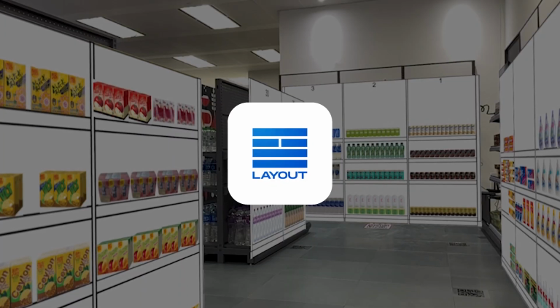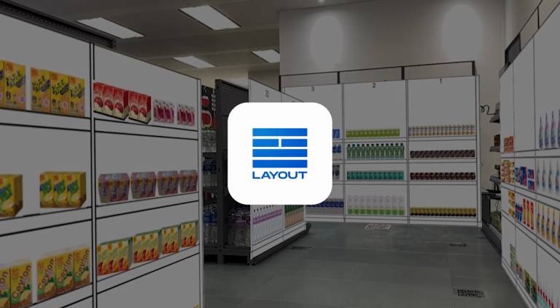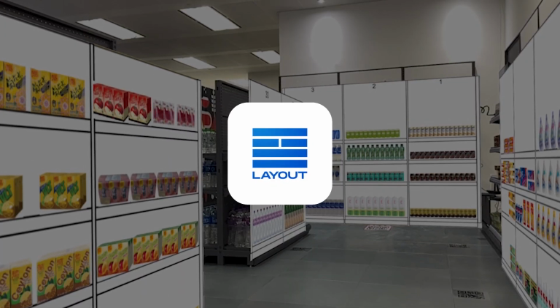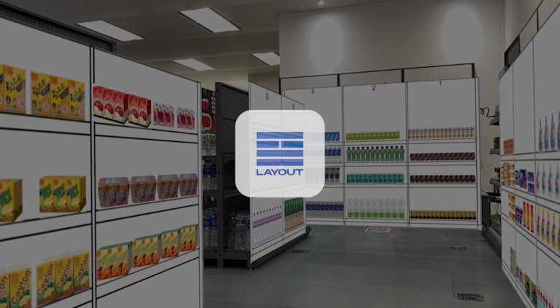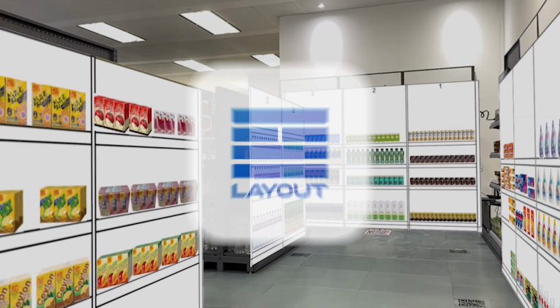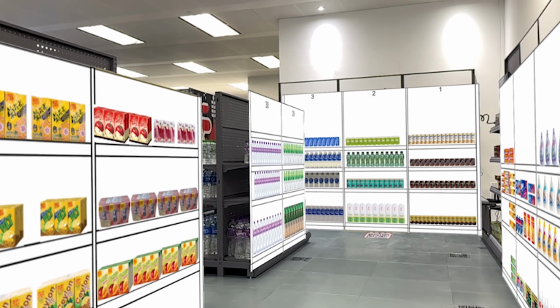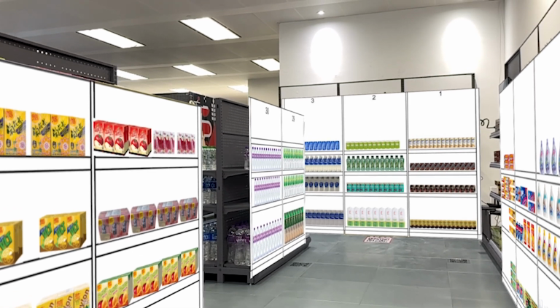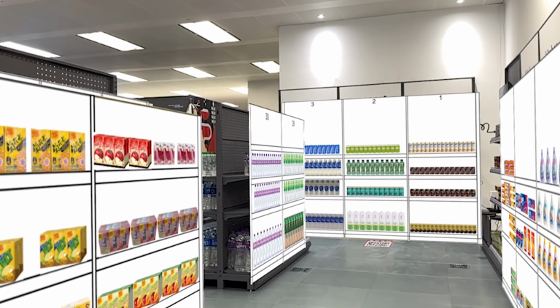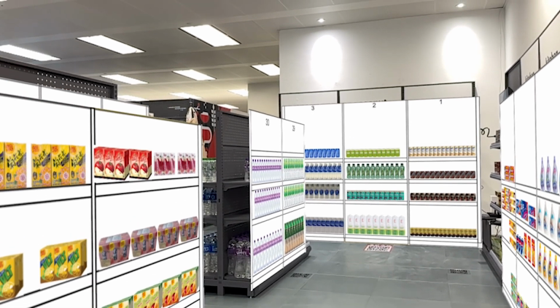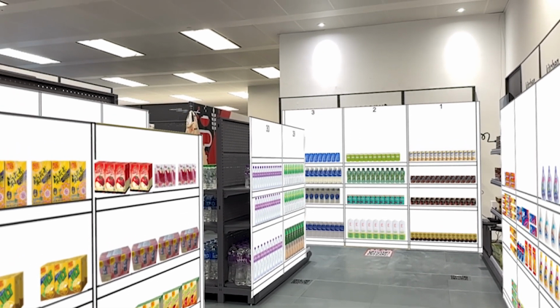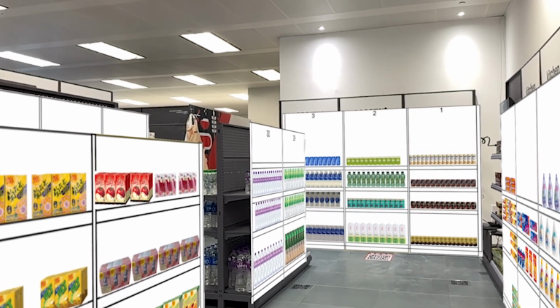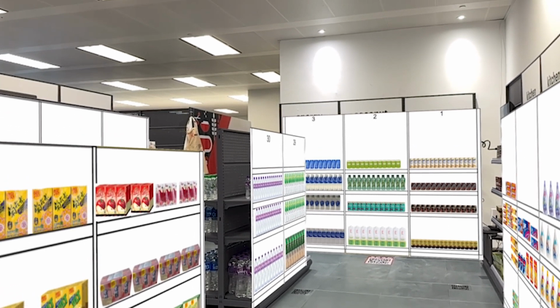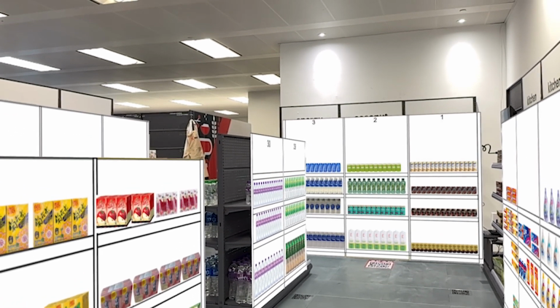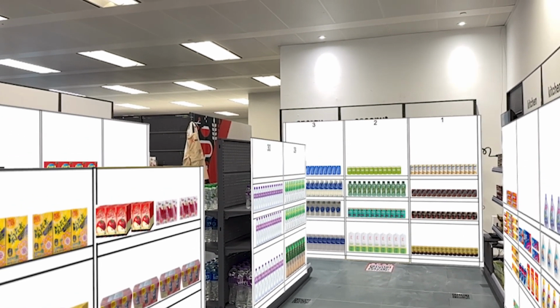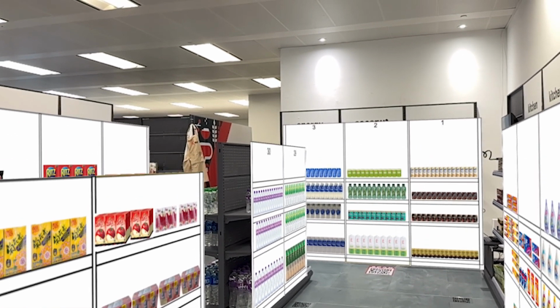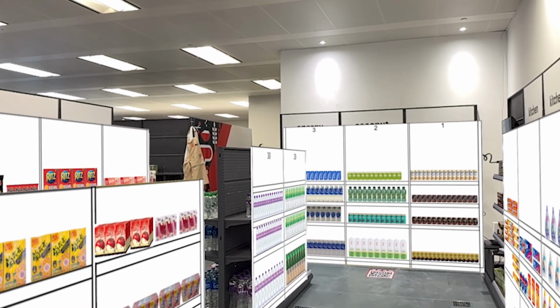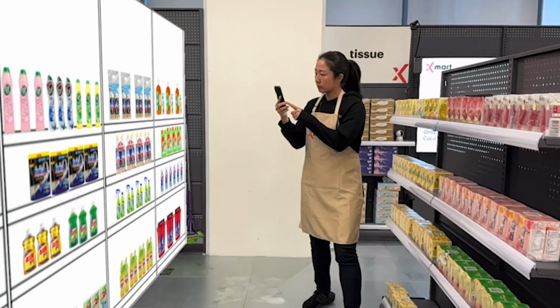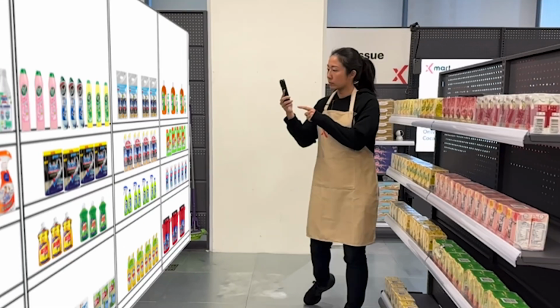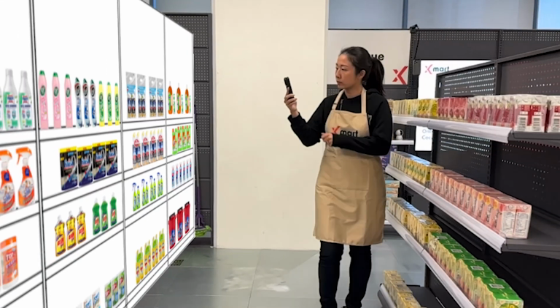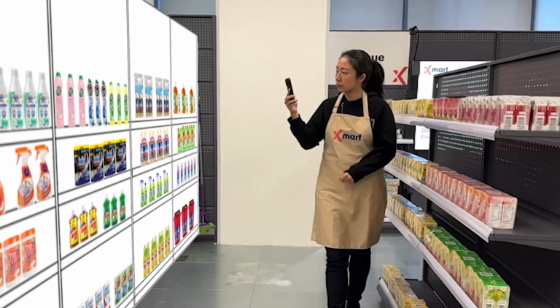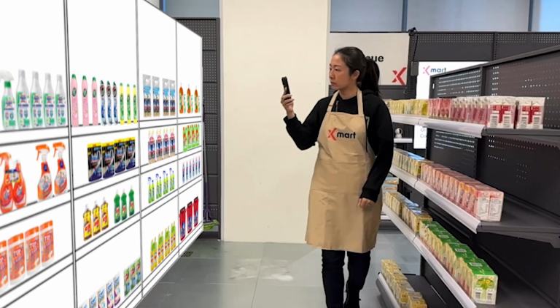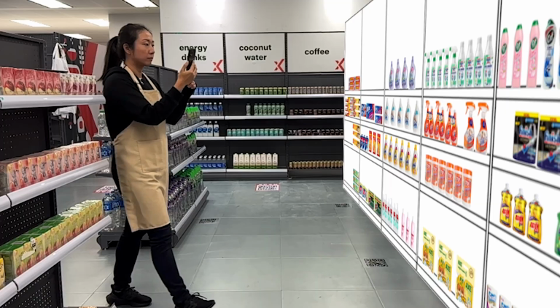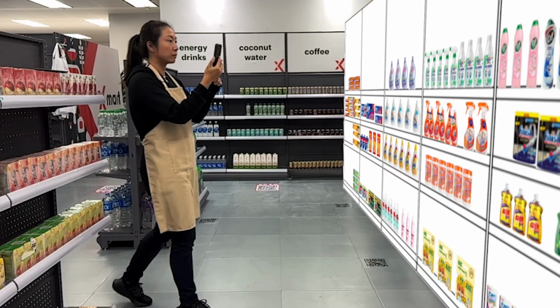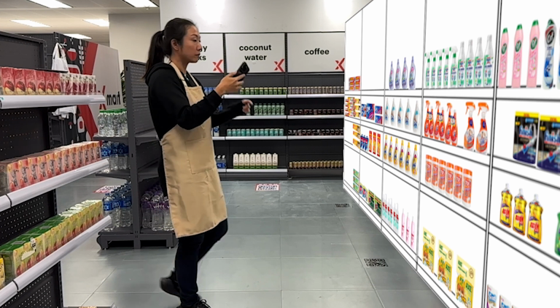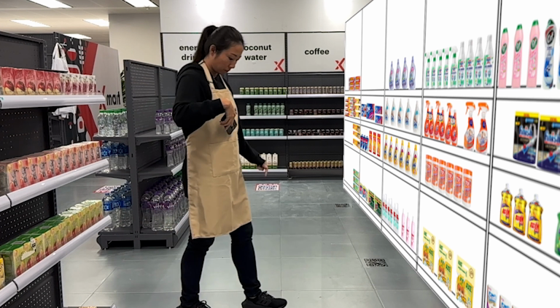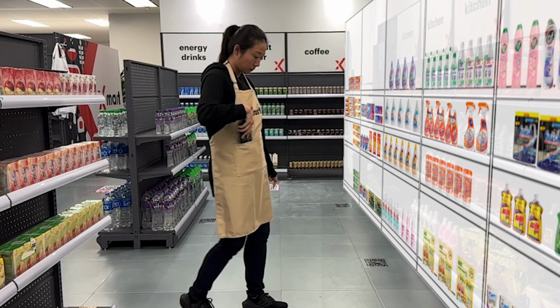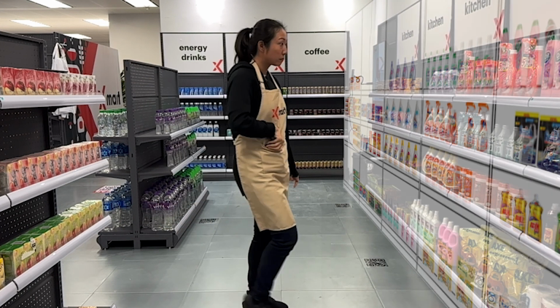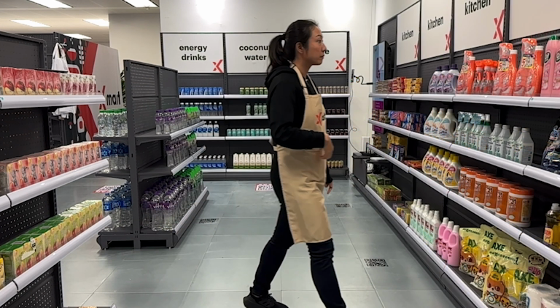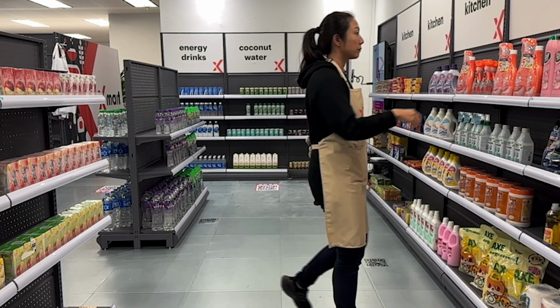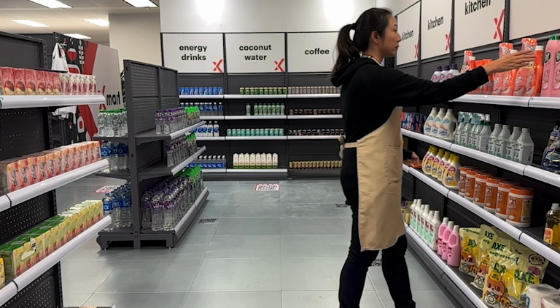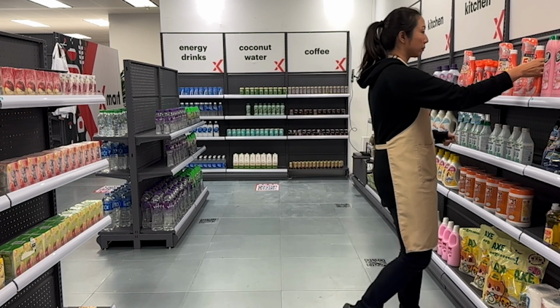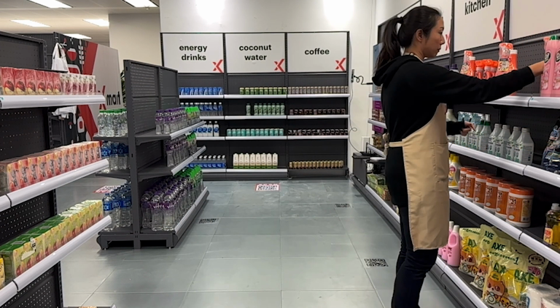Convergent Layout lets you render your planogram as a helpful overlay, making sure every shelf, bin, and facing is the picture of success.